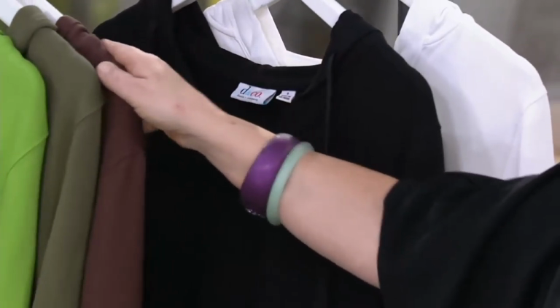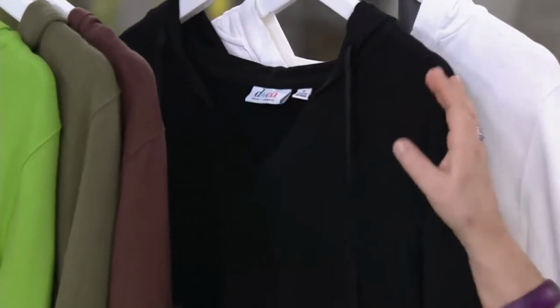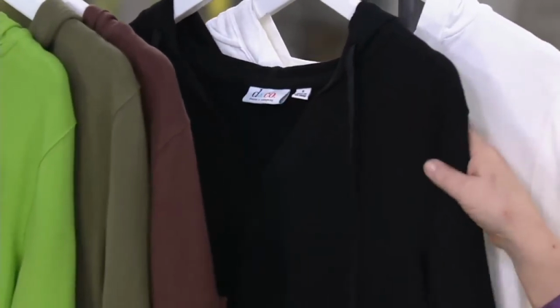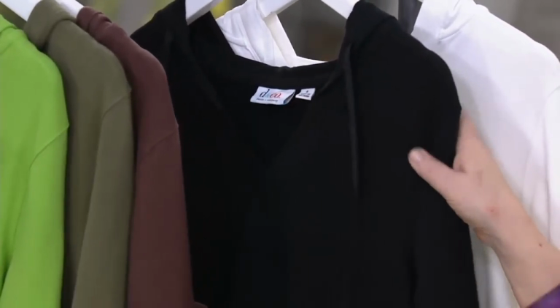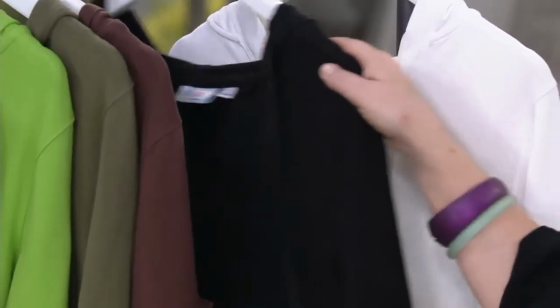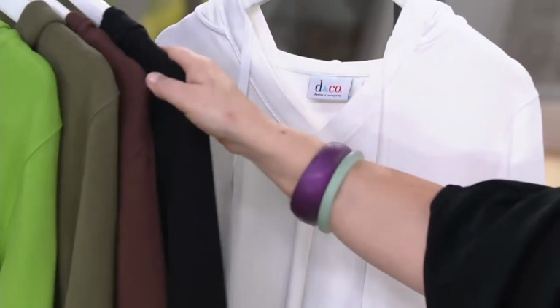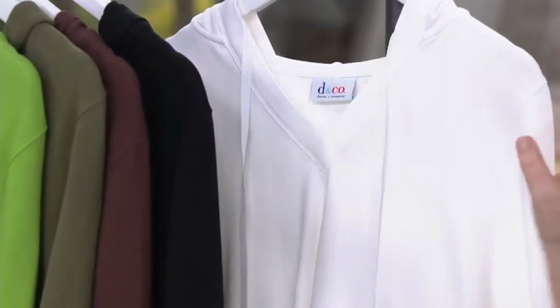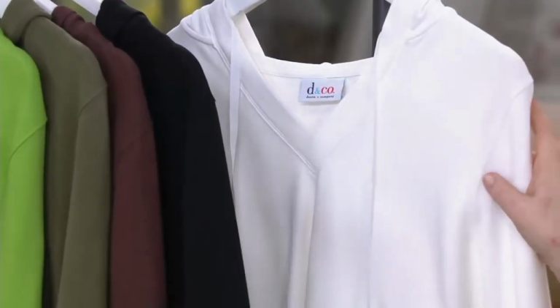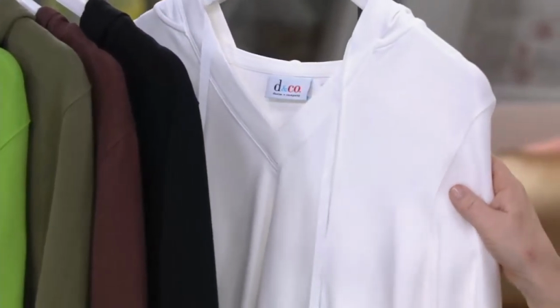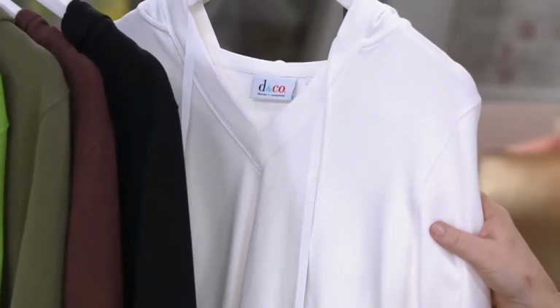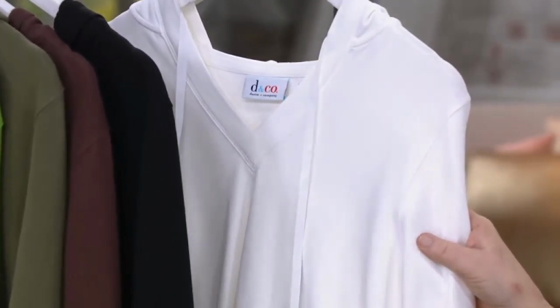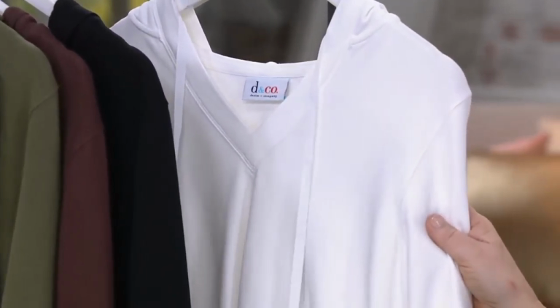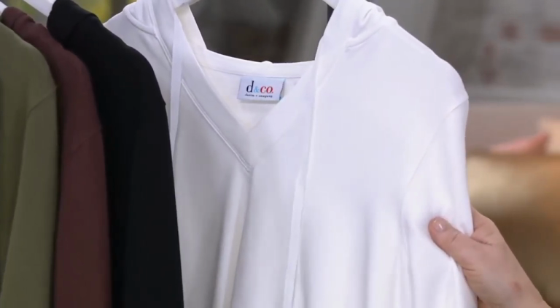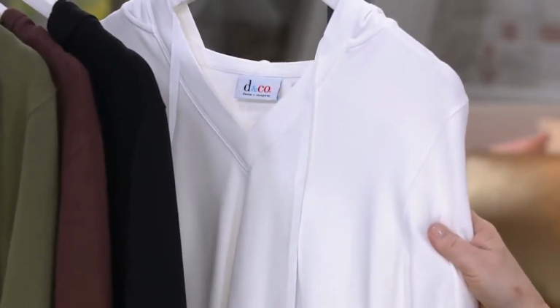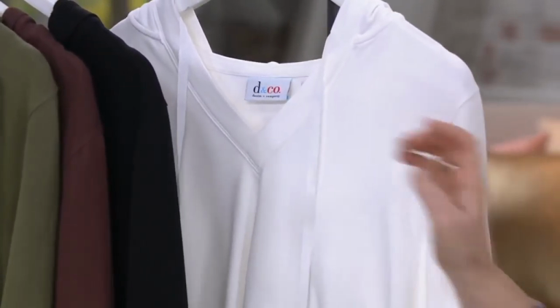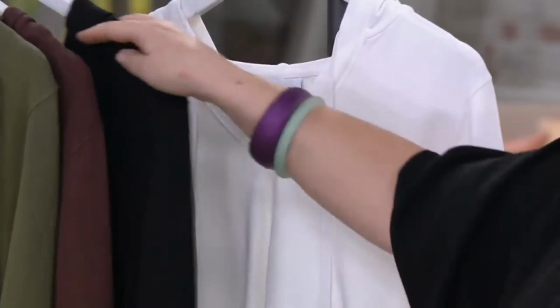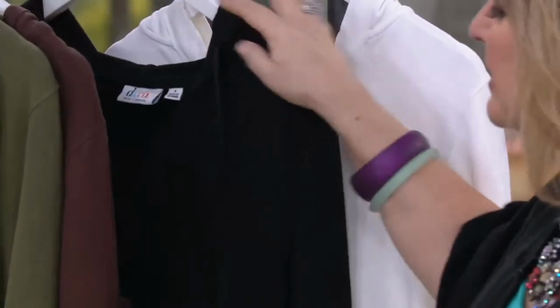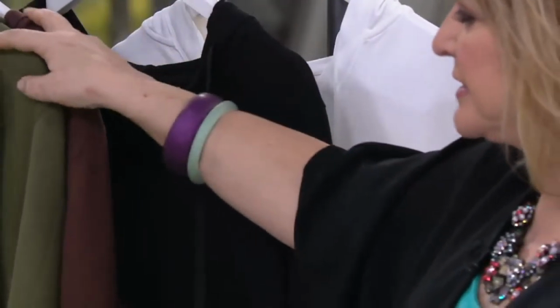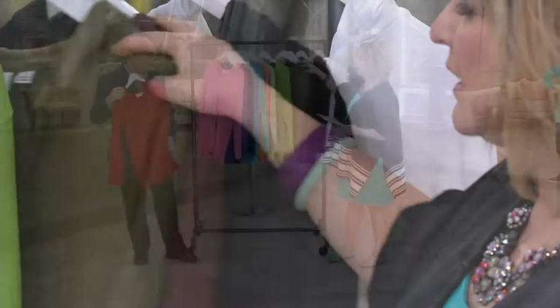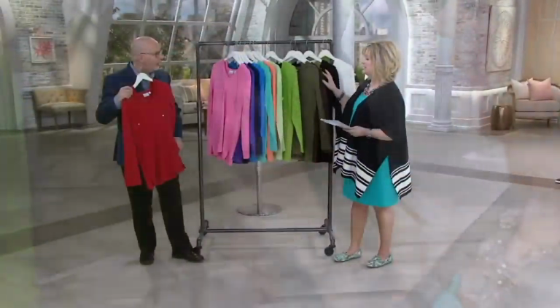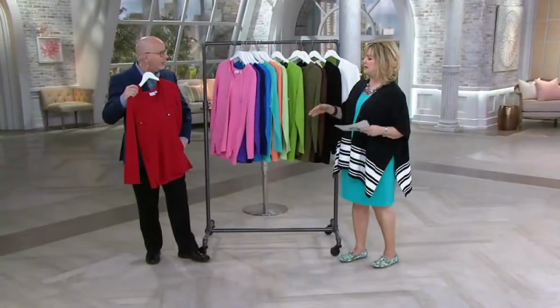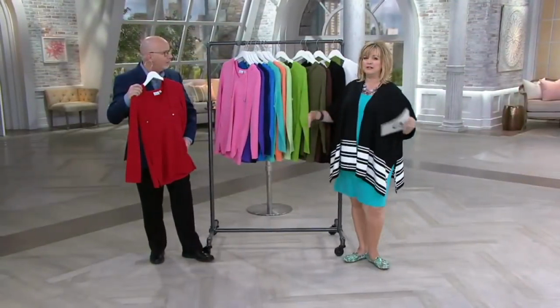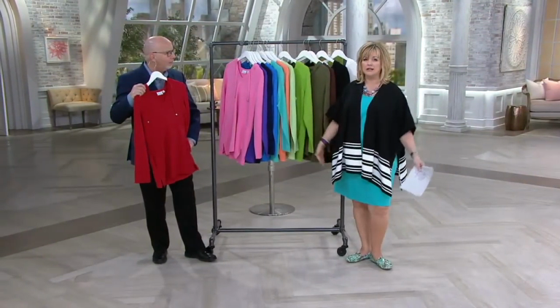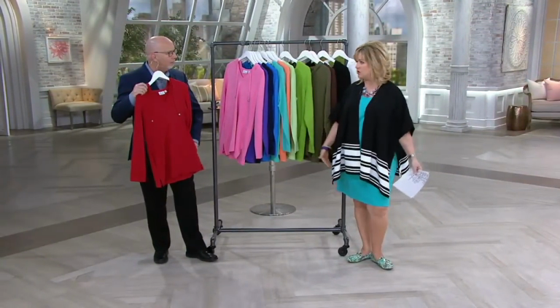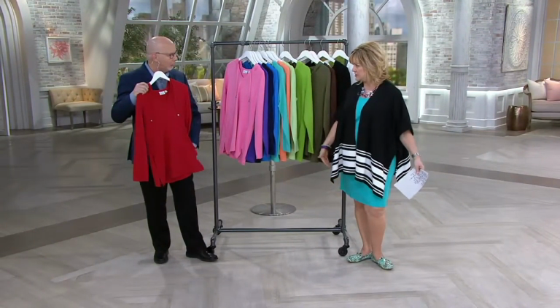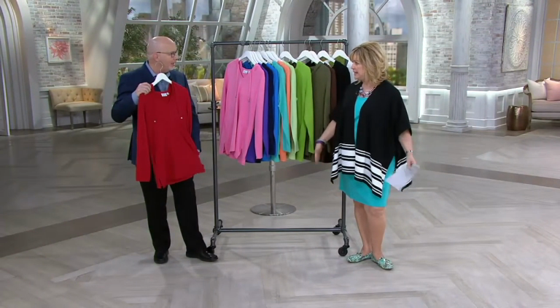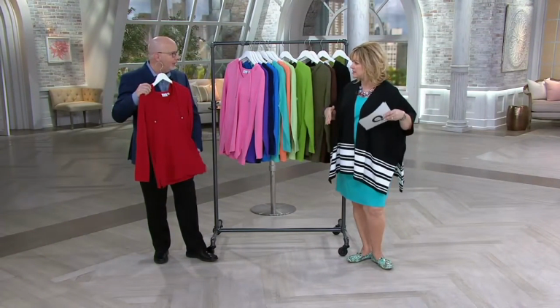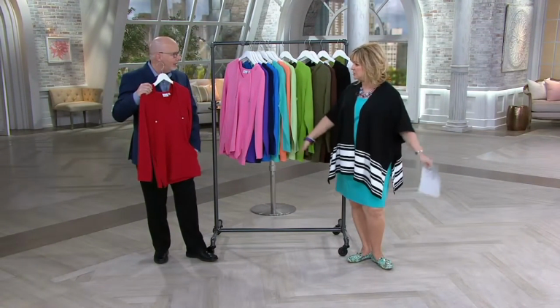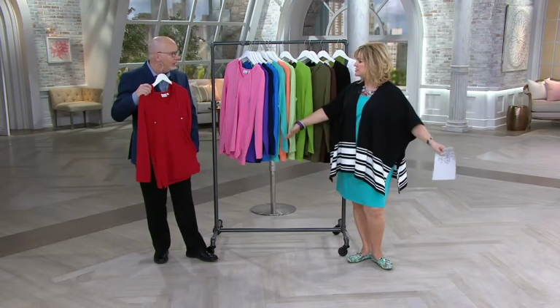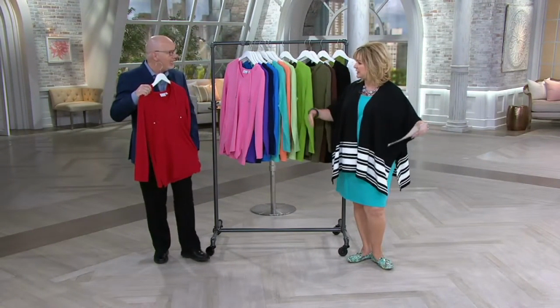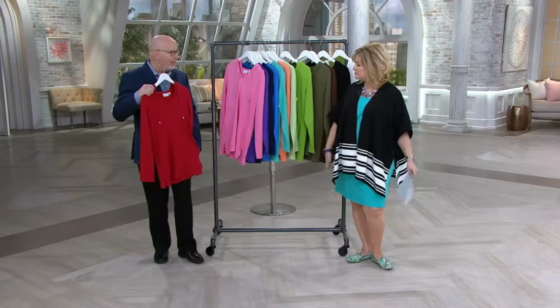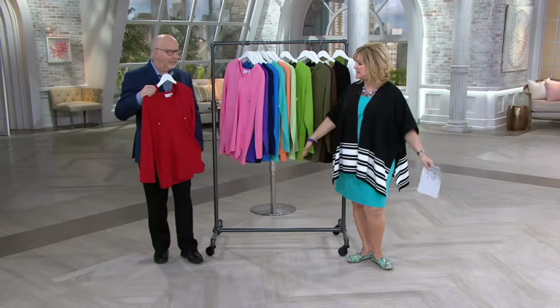Black, we have all sizes. And in the white, we have extra small and then medium through 3X. I love this and I love that it's not a tight, long shirt — it's loose and easy.